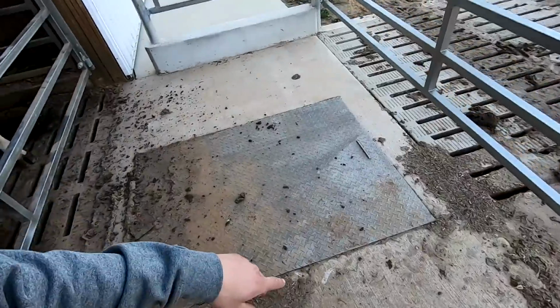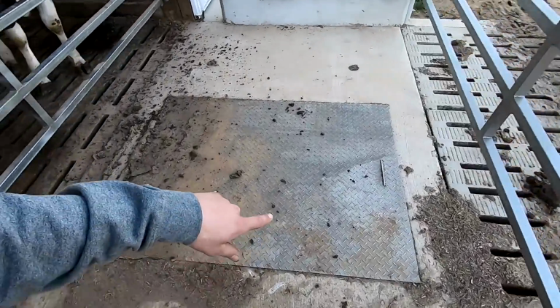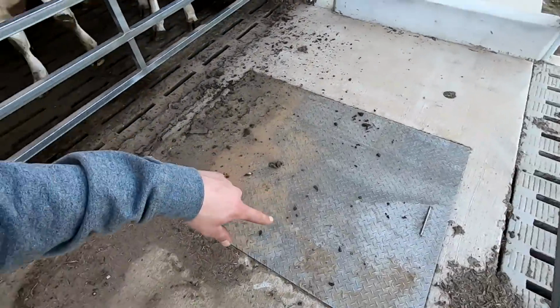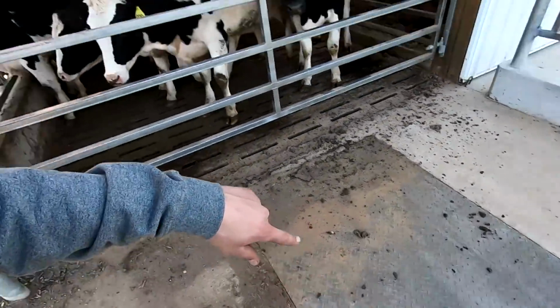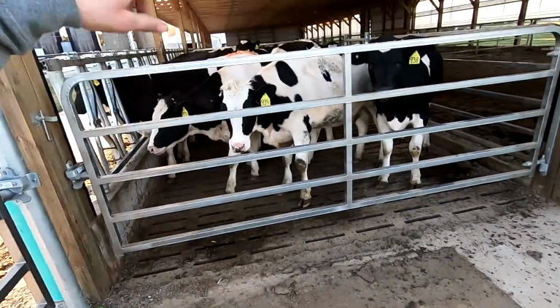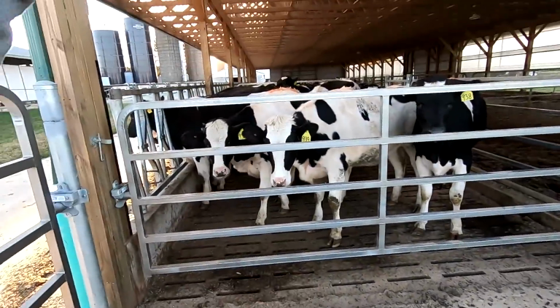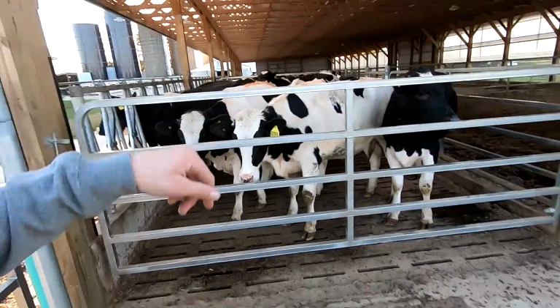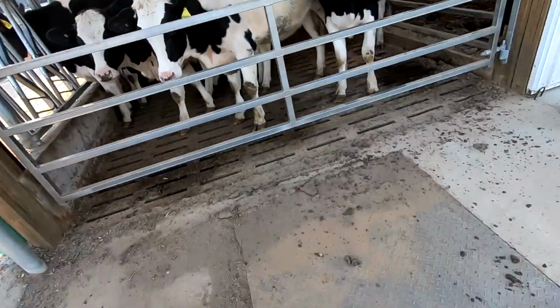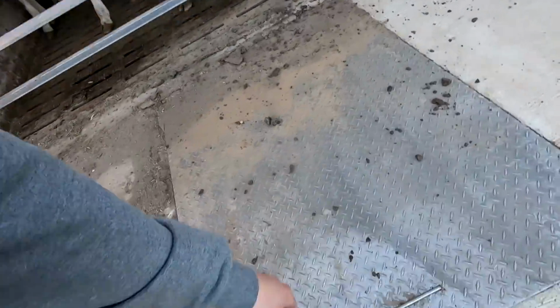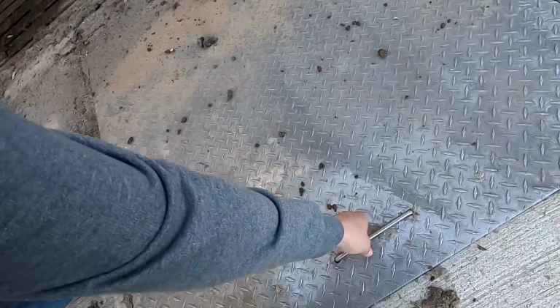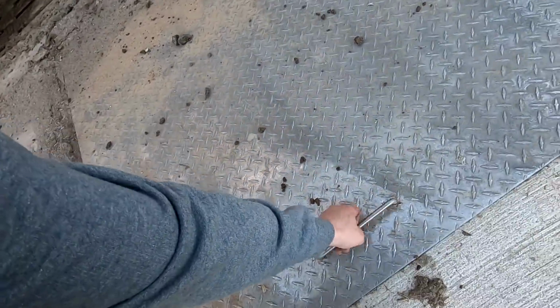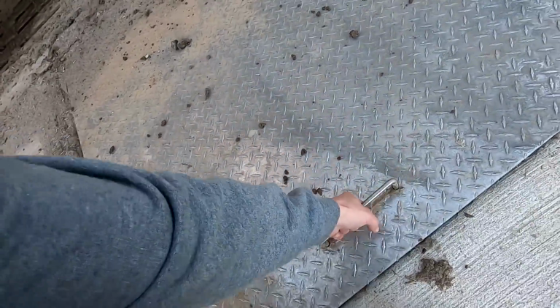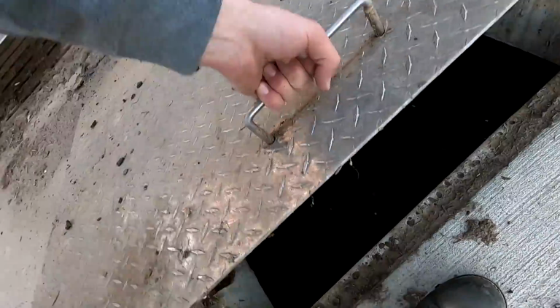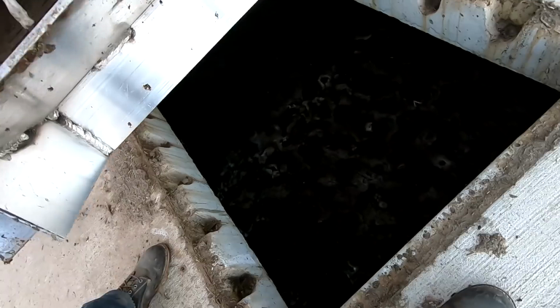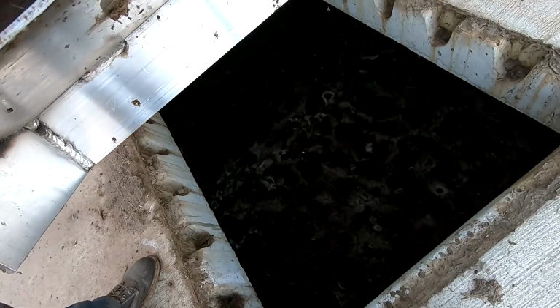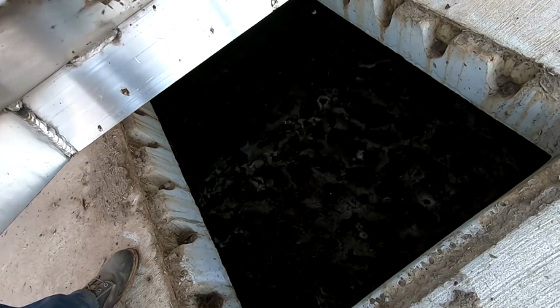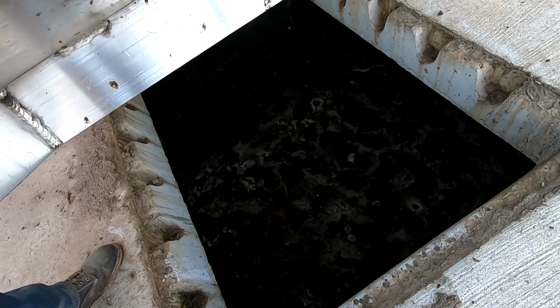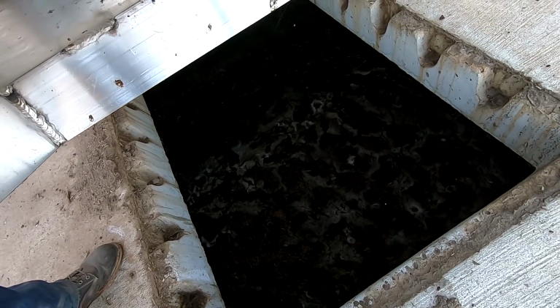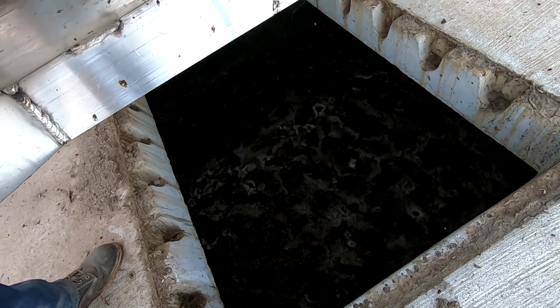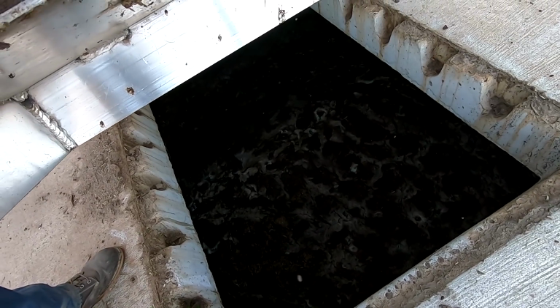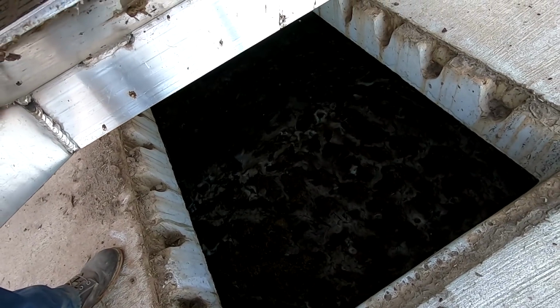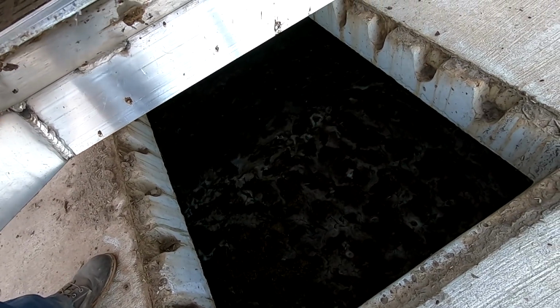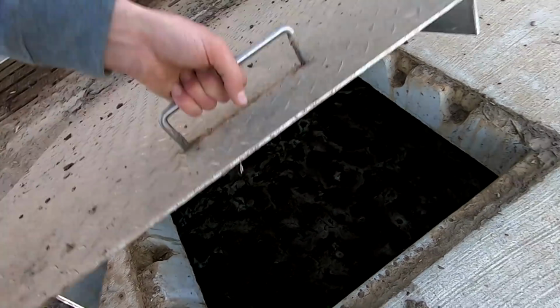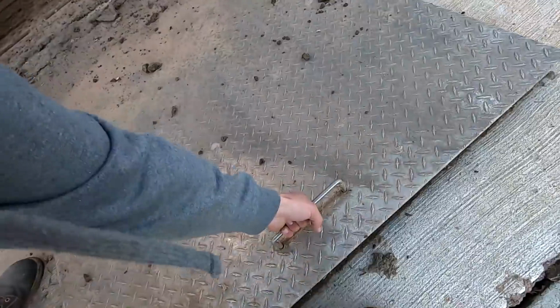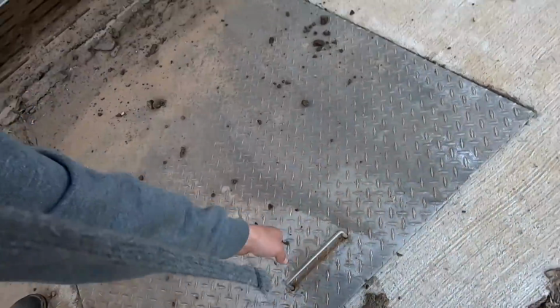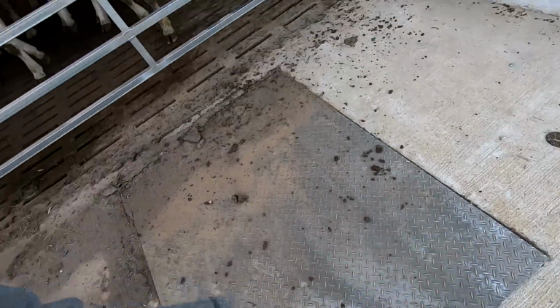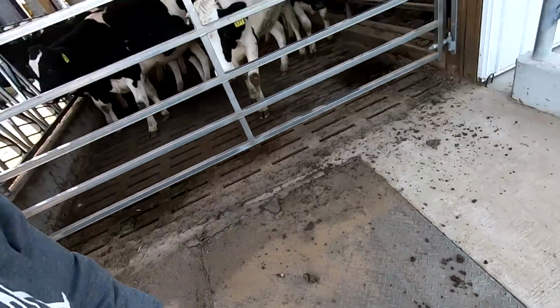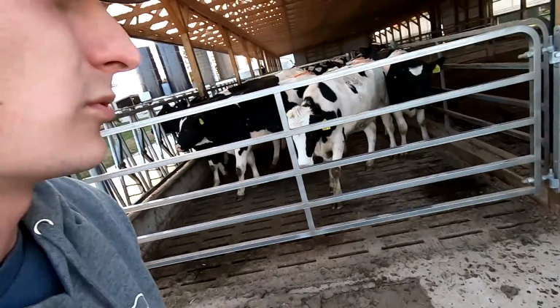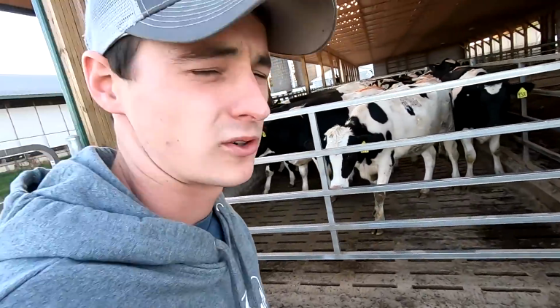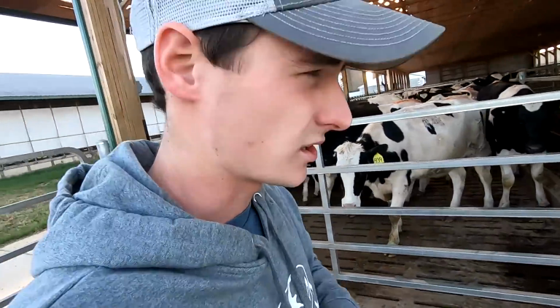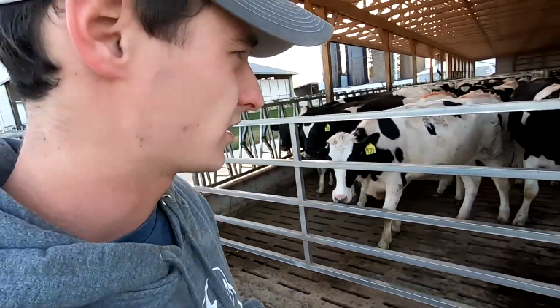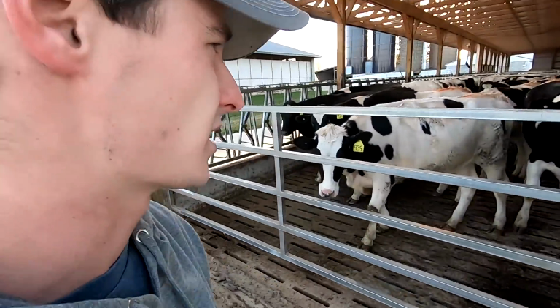The manure pit has a pump-out at each end. You just lift this aluminum cover up — you can see the pit is getting about two-thirds to three-quarters full. We'll get that pumped out in the next couple of weeks before December.